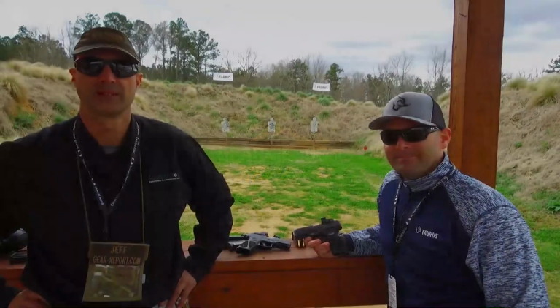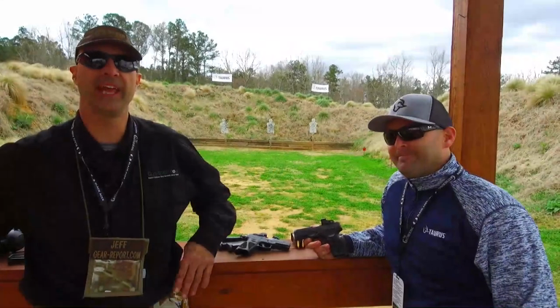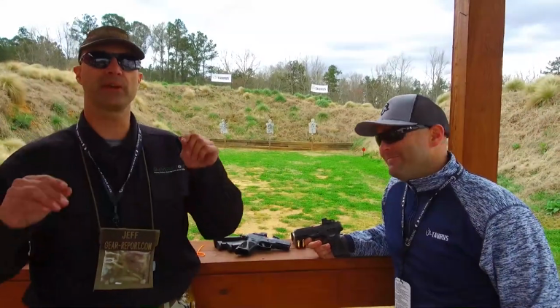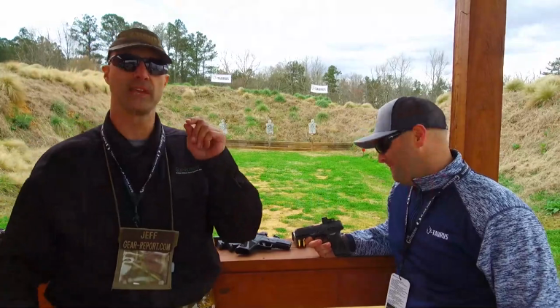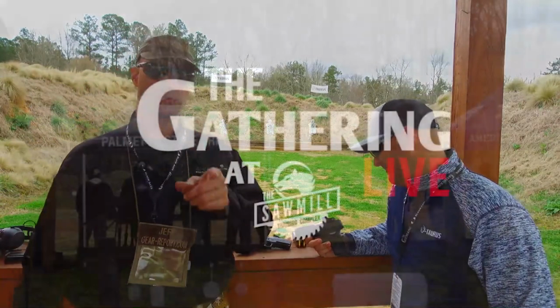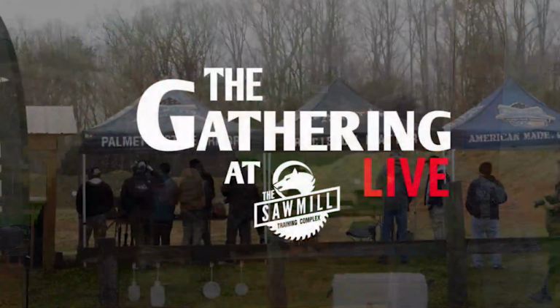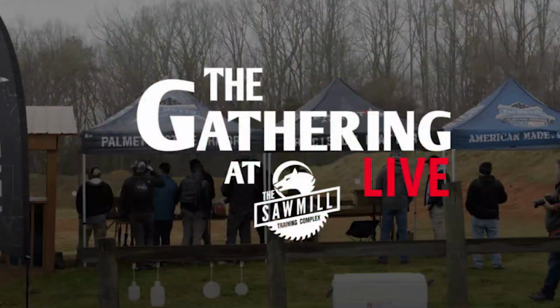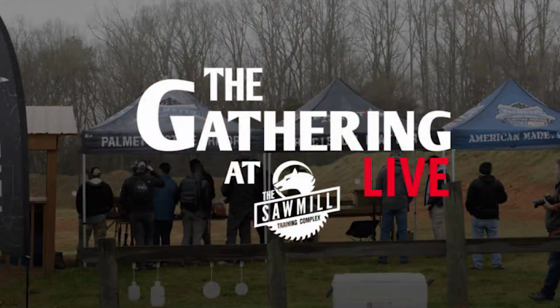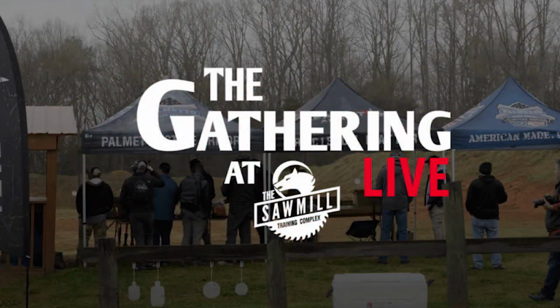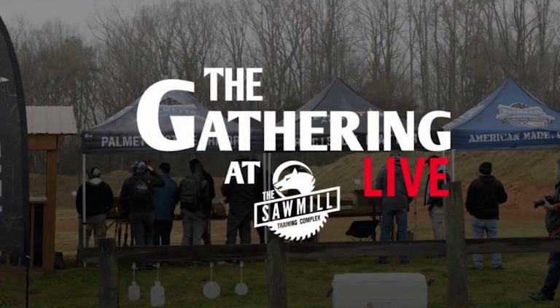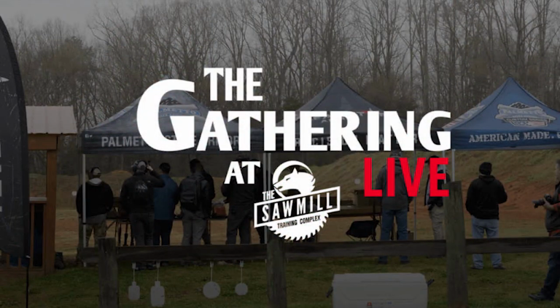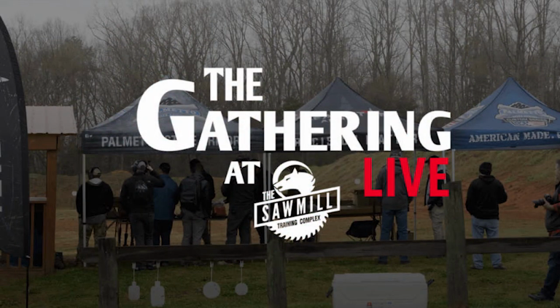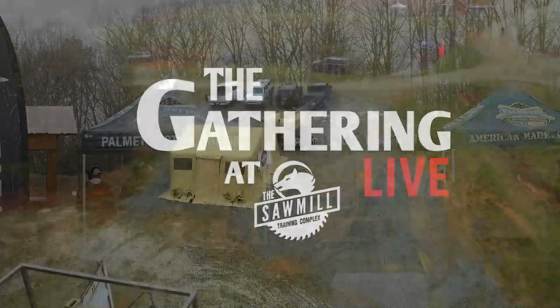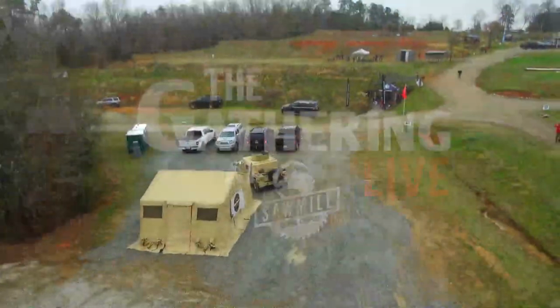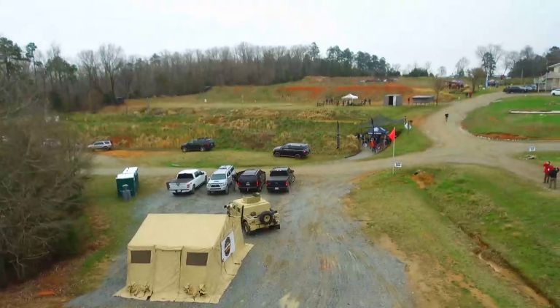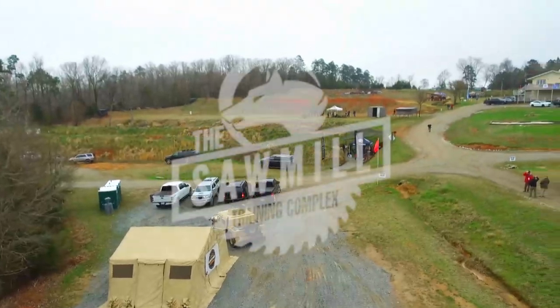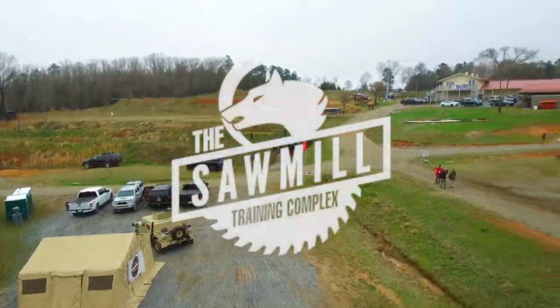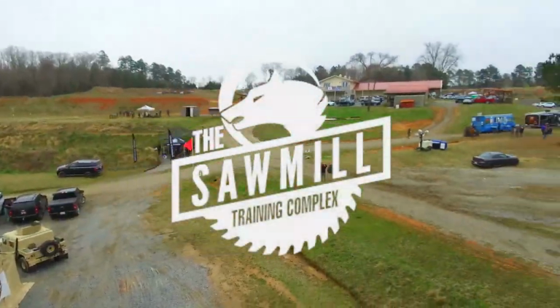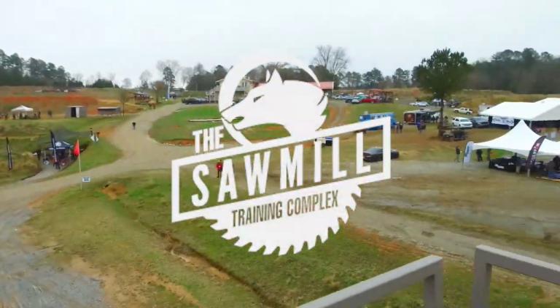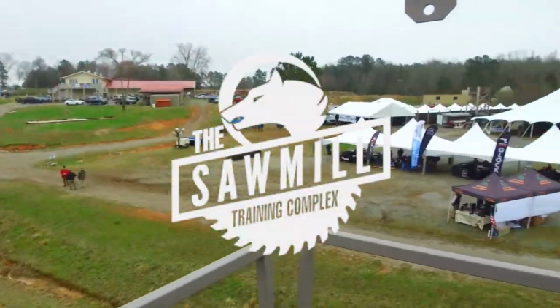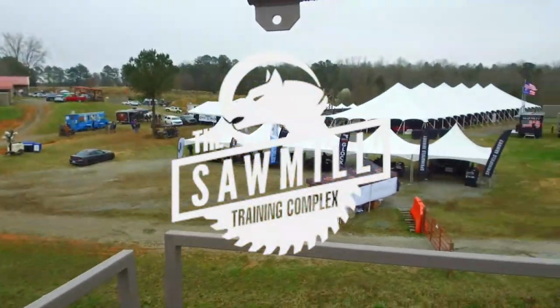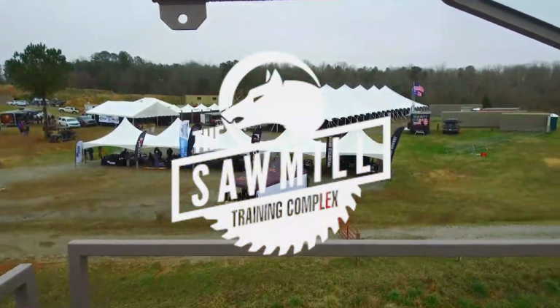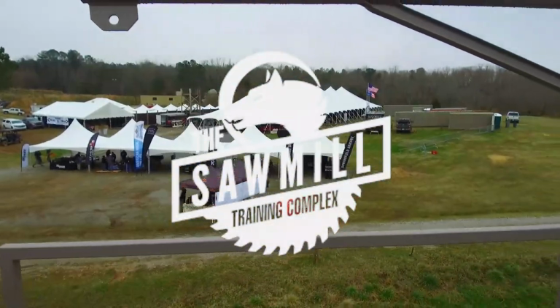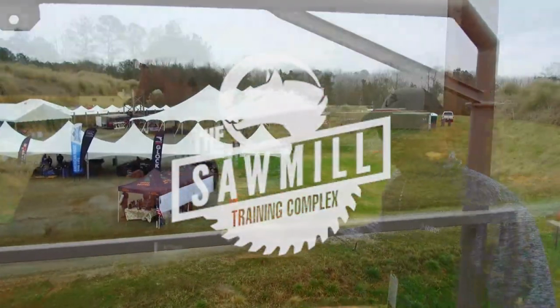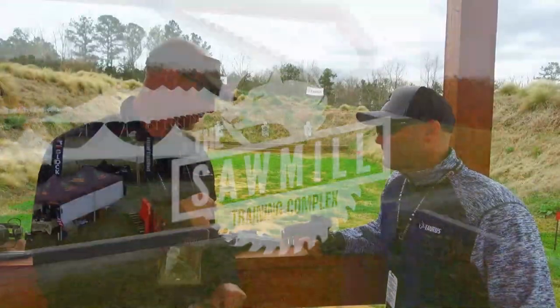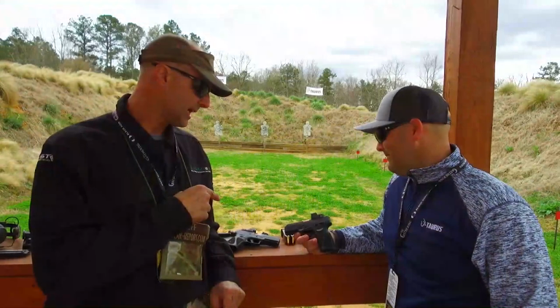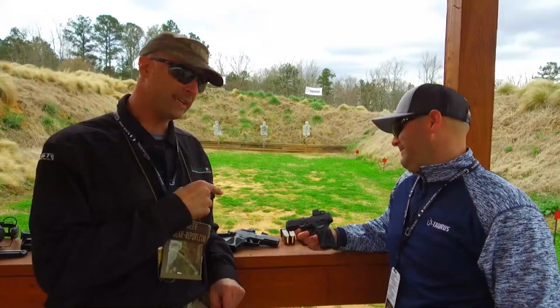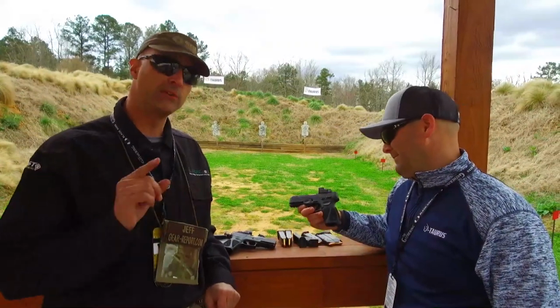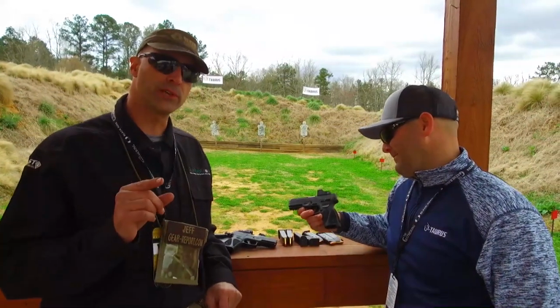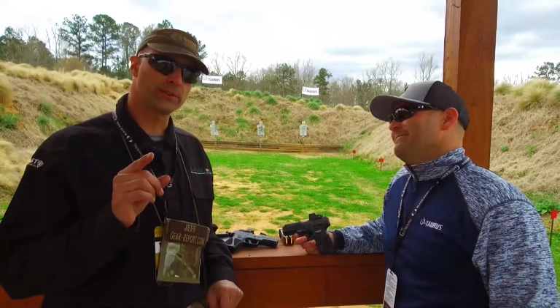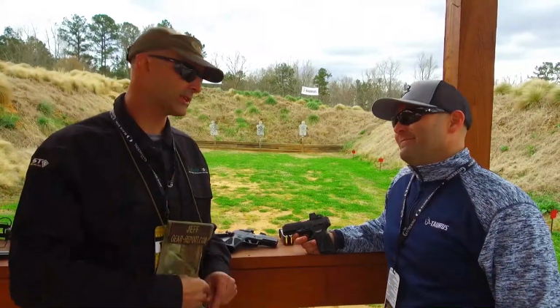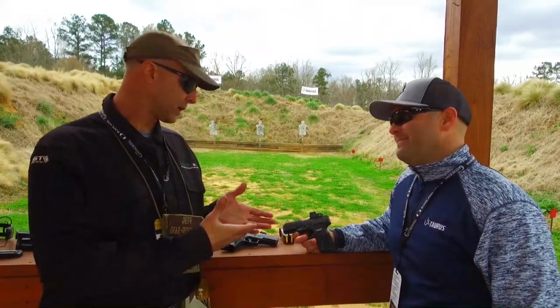Hey gearheads, it's Jeff, still with you from The Gathering 2021 at the Sawmill in Lore, South Carolina. Still here with Jacob at Taurus. This time we're going to look at a new version of the Taurus G3.